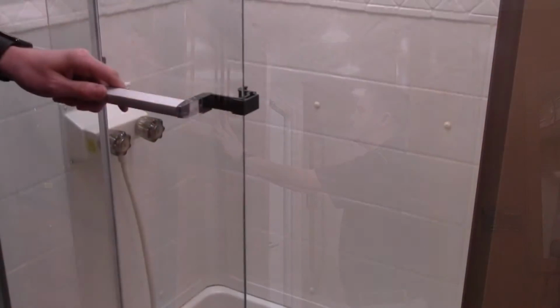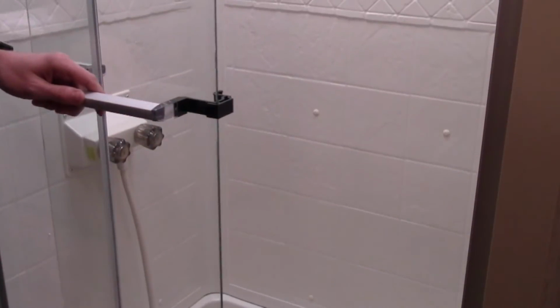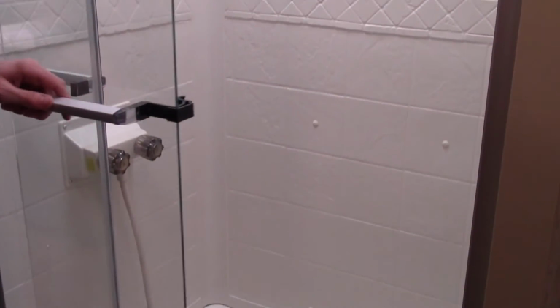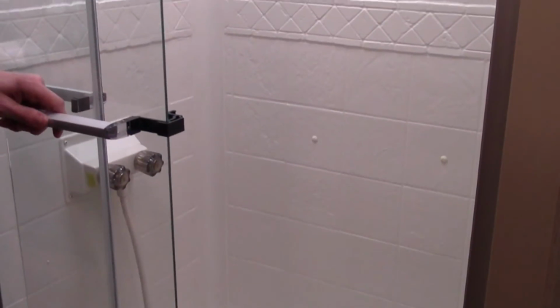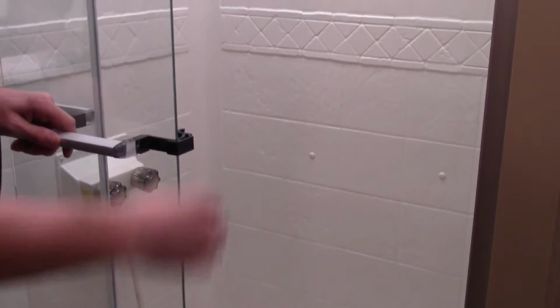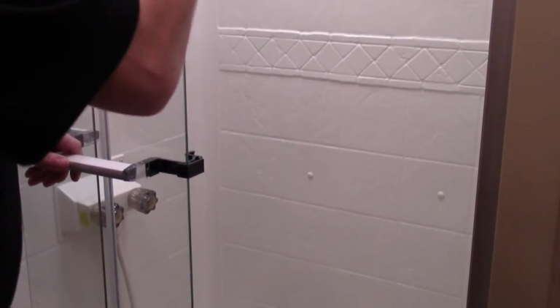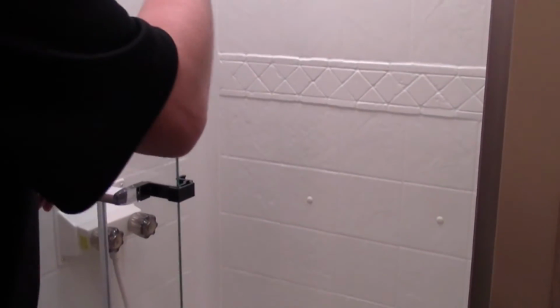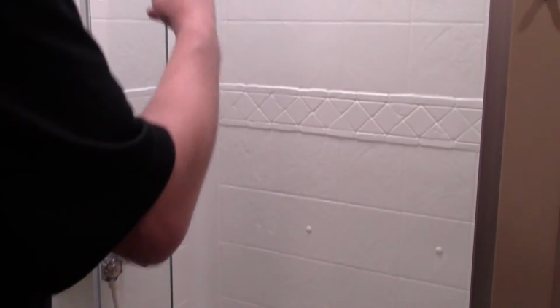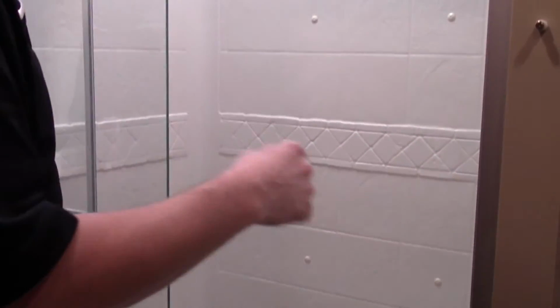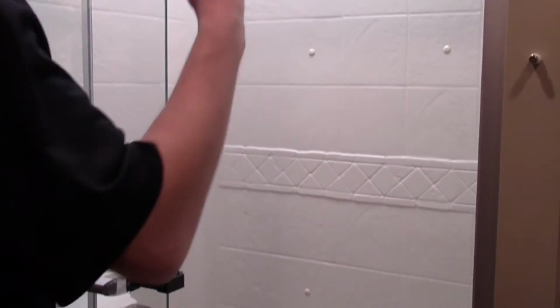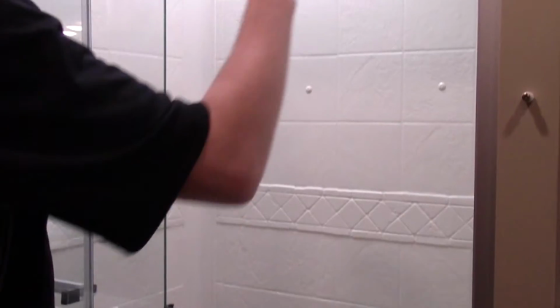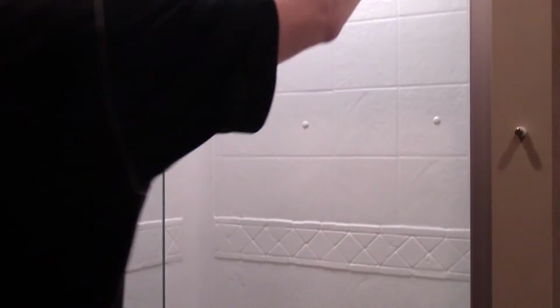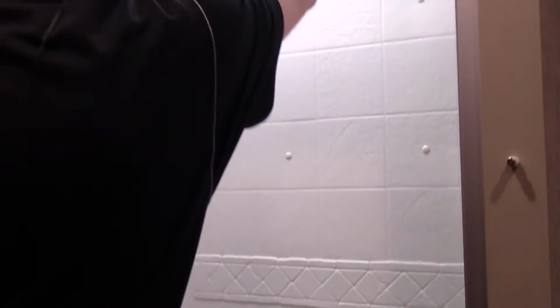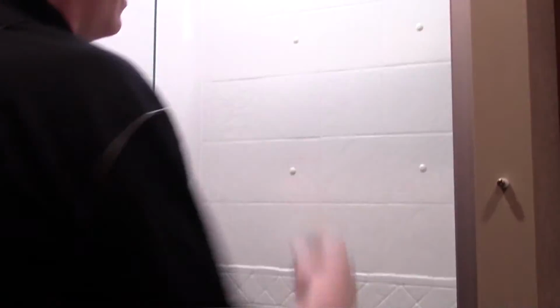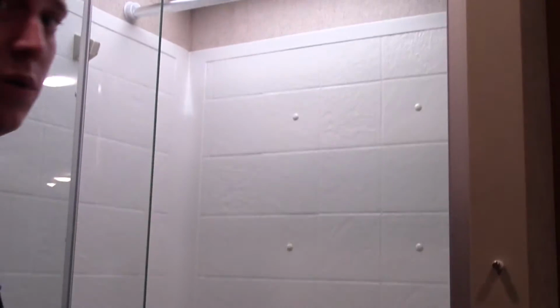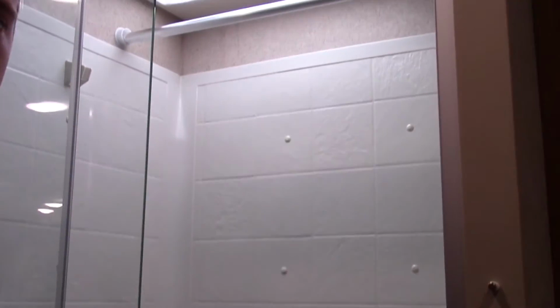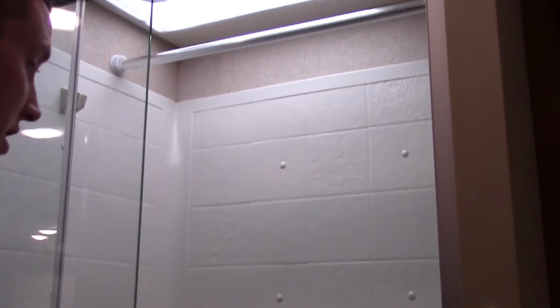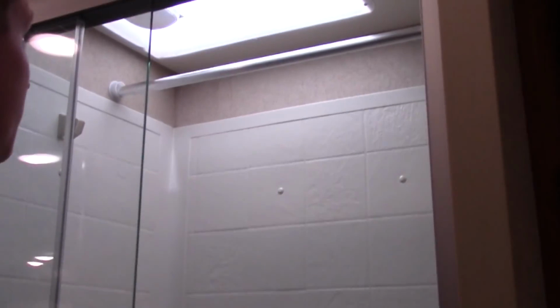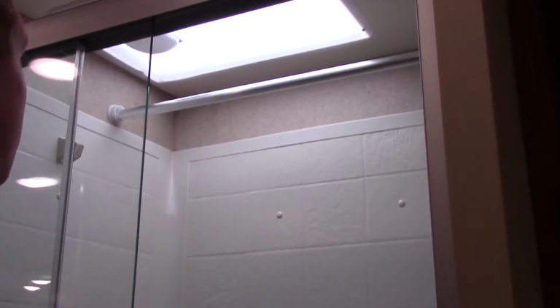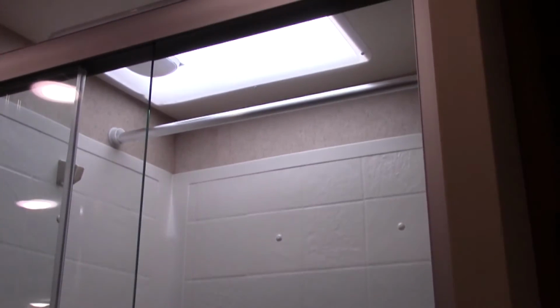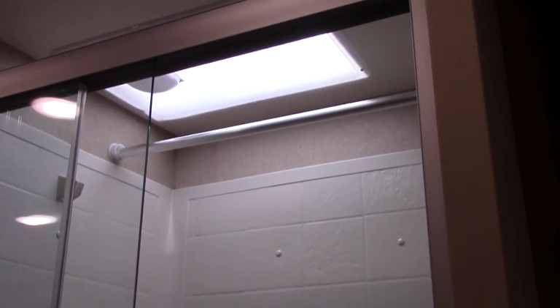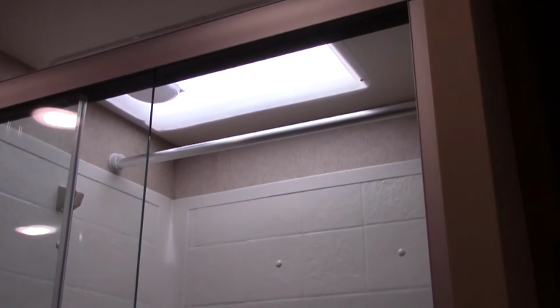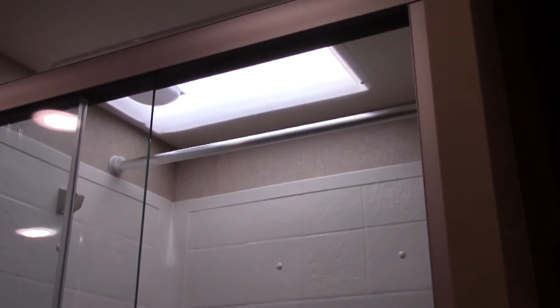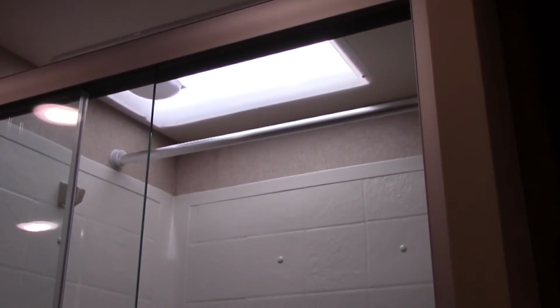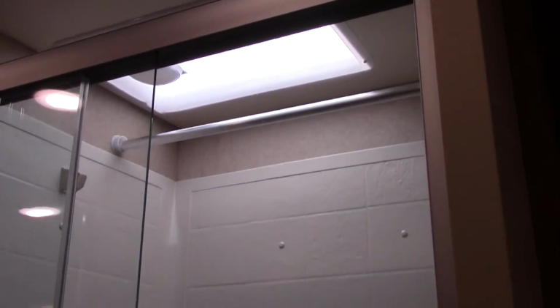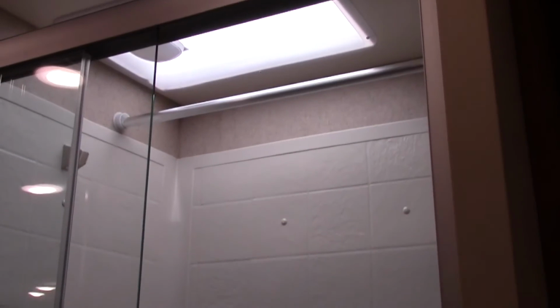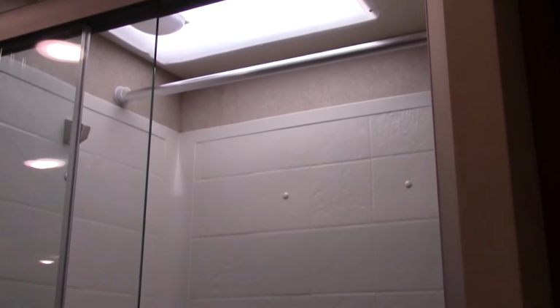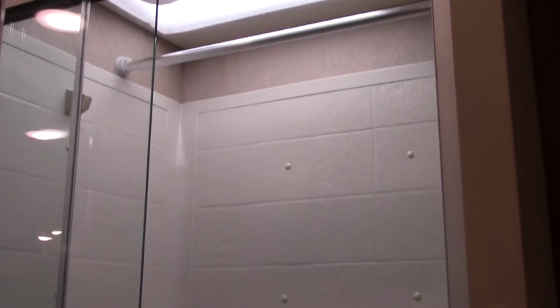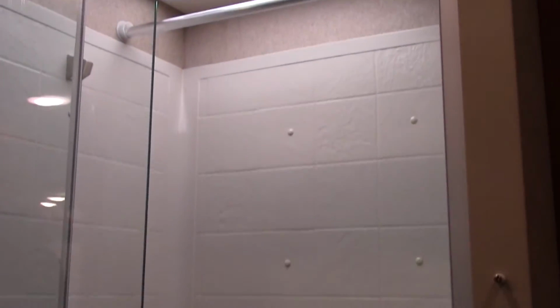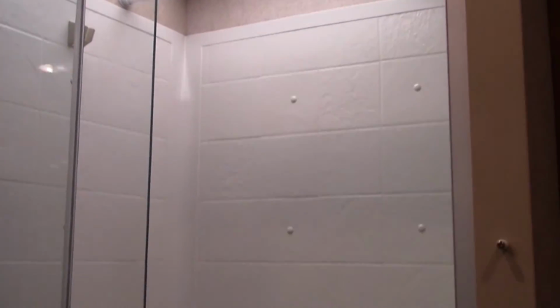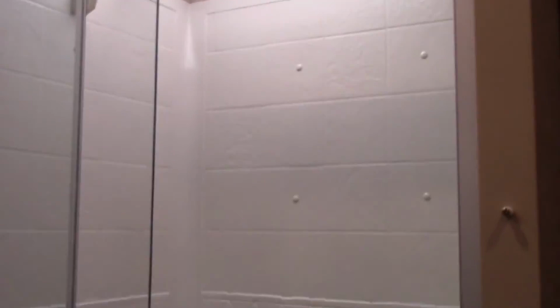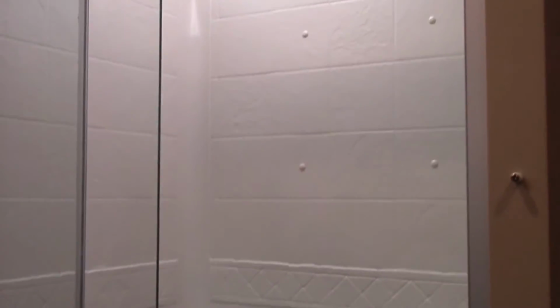Here's the shower system. It has glass panels and a clothes hanger so you can hang wet clothes up in the shower. To get privacy, you just open the bathroom door and it locks into place.